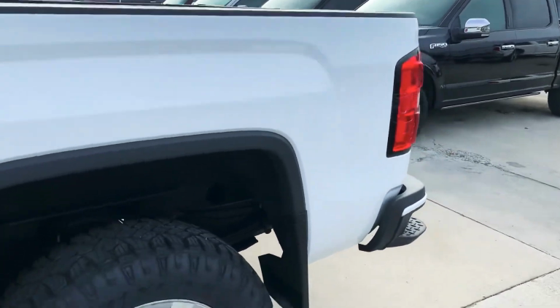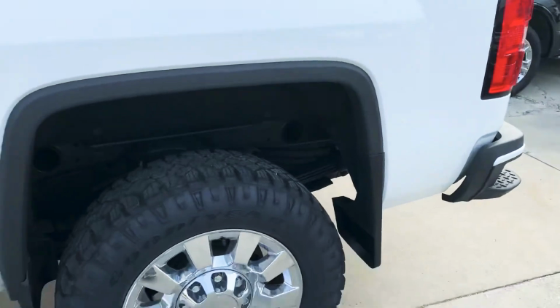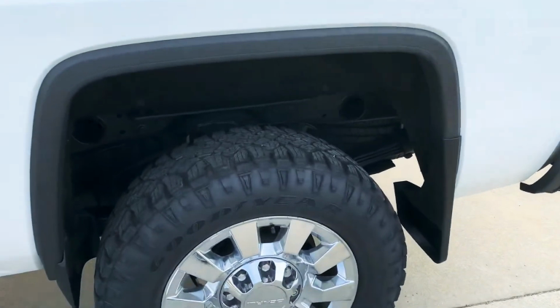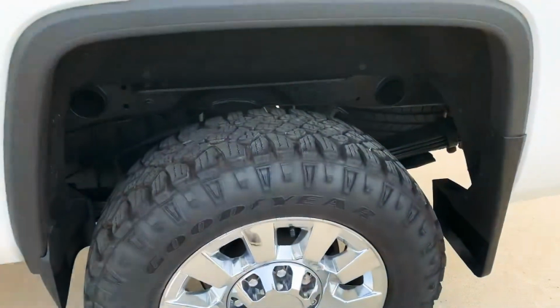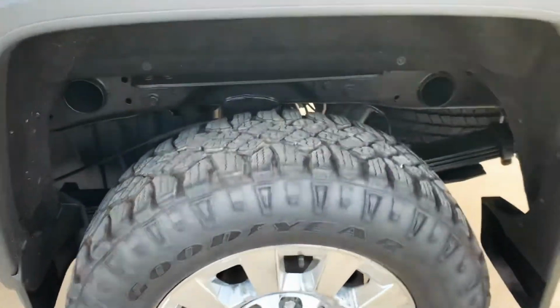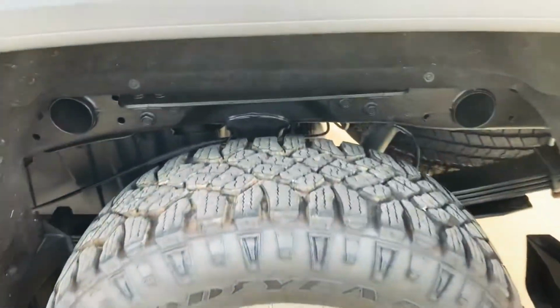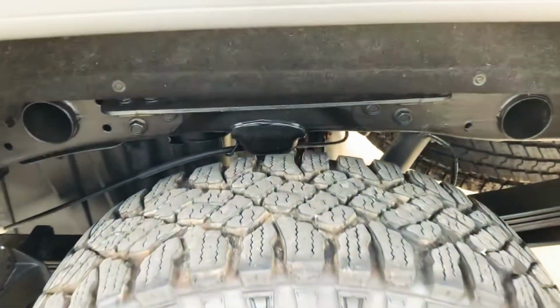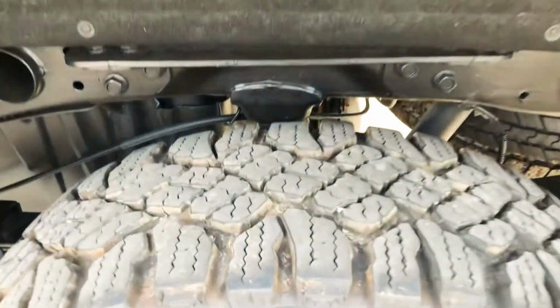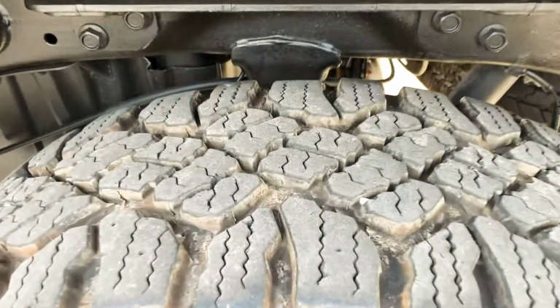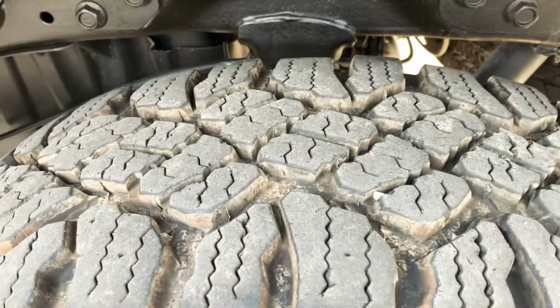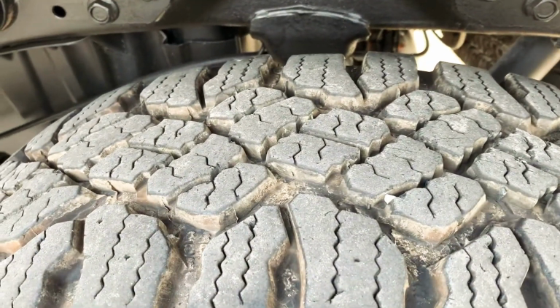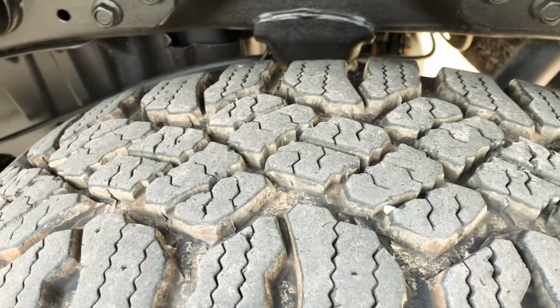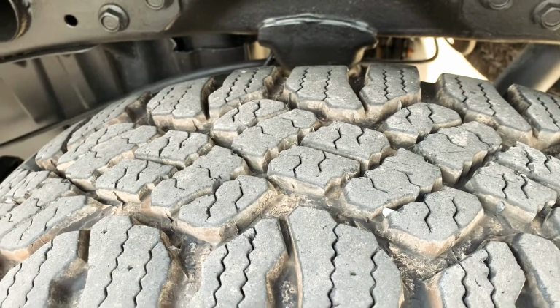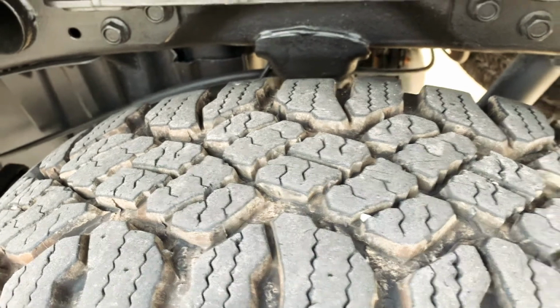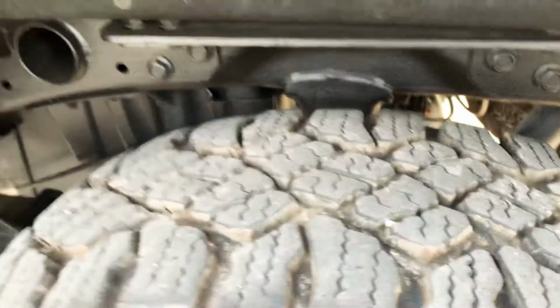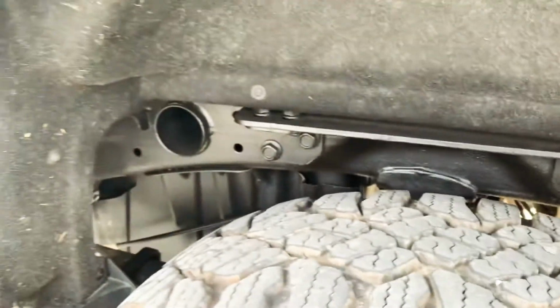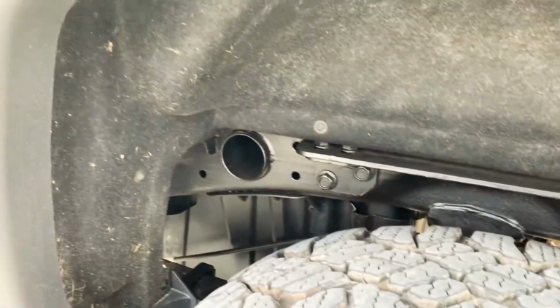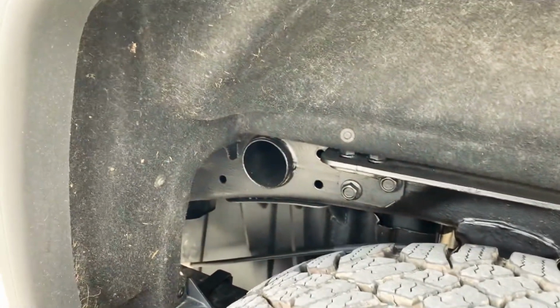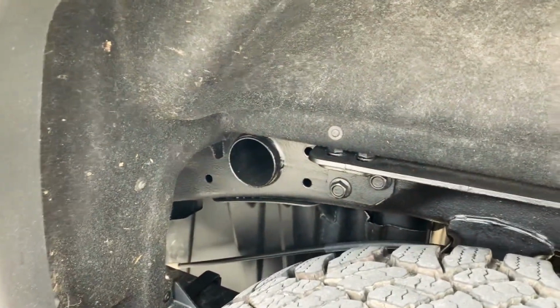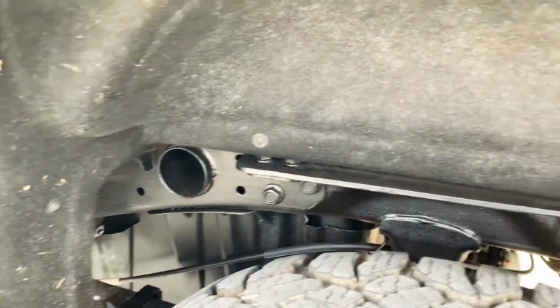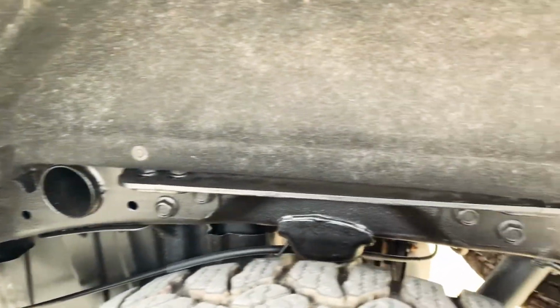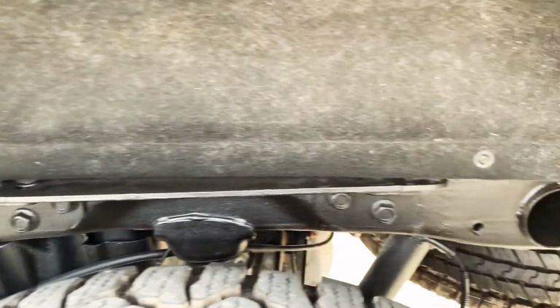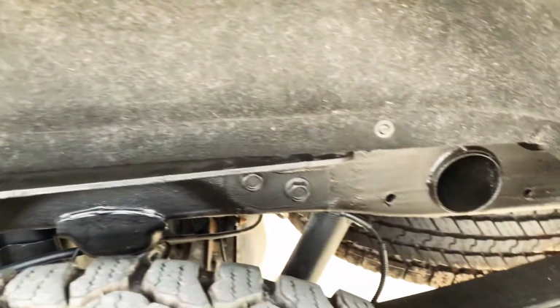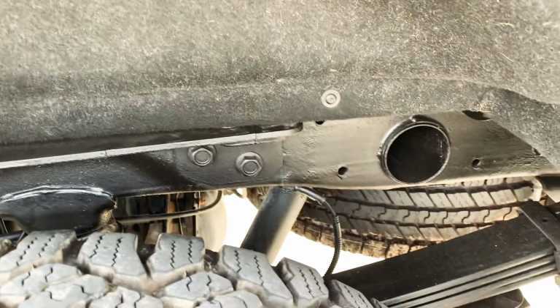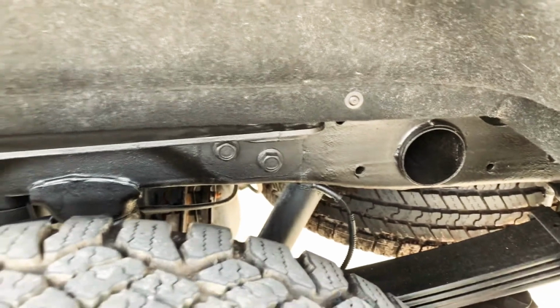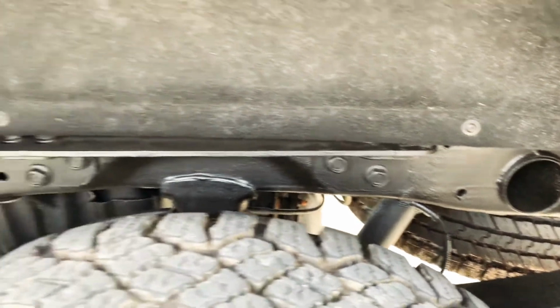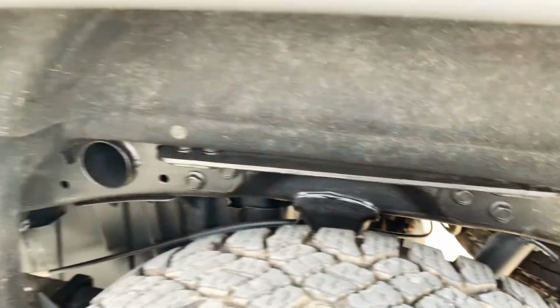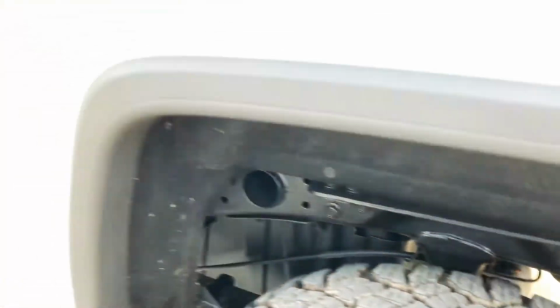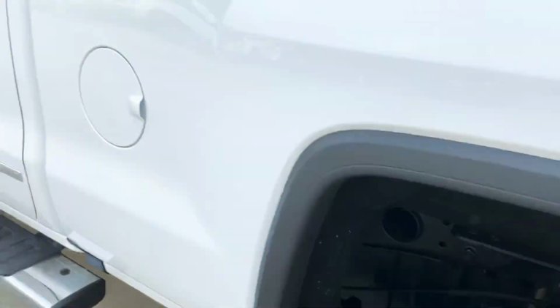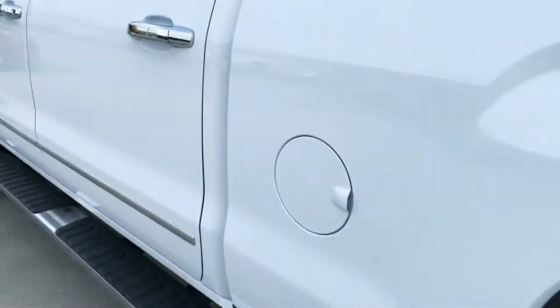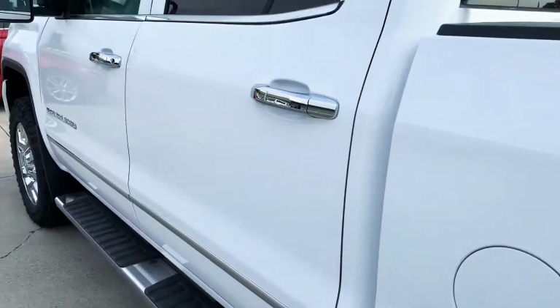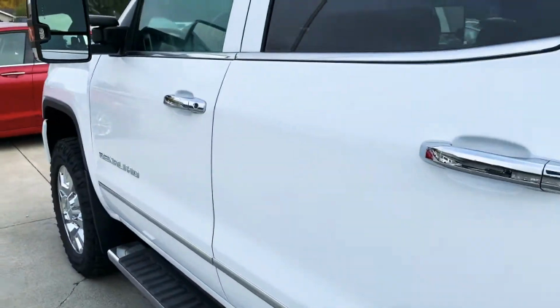Just under 20,000 miles on it. Tires look good. Frame all looks good on it.